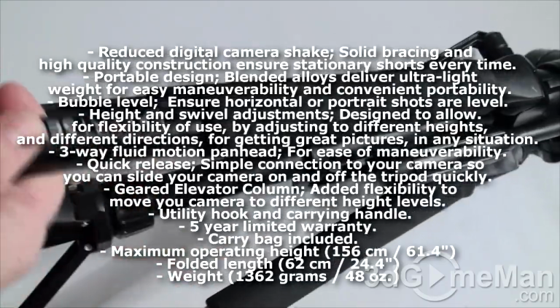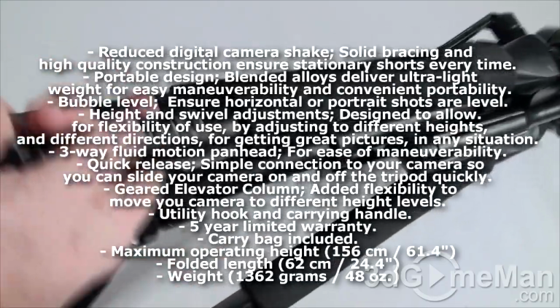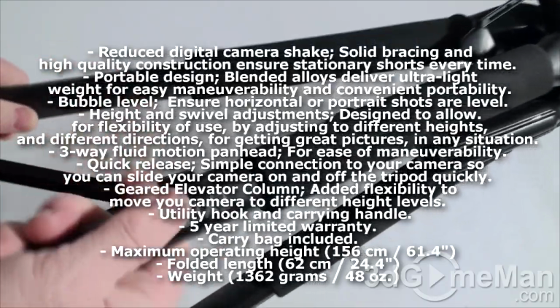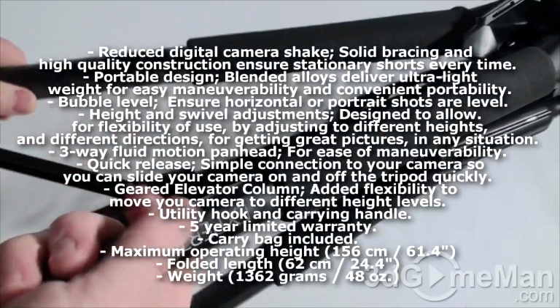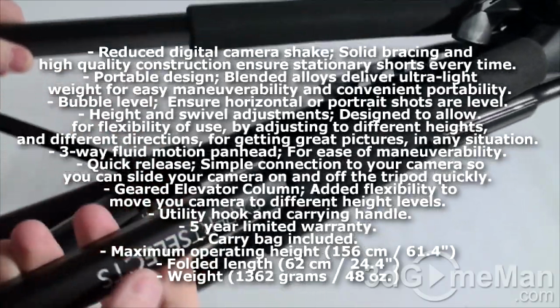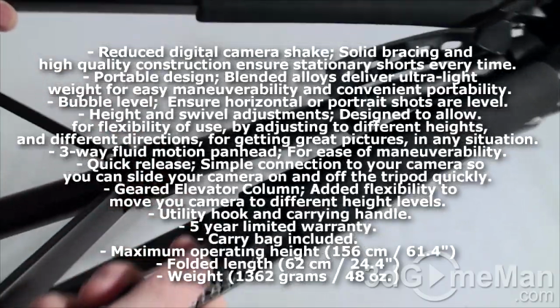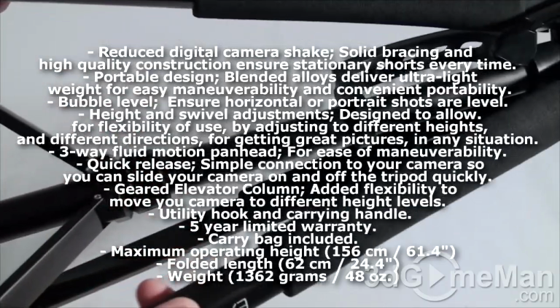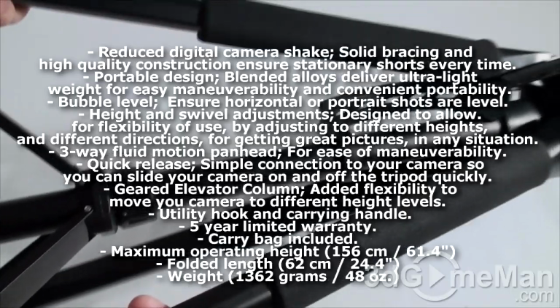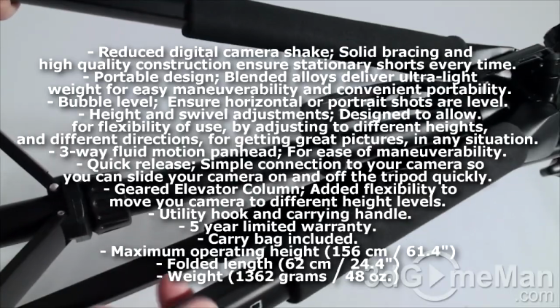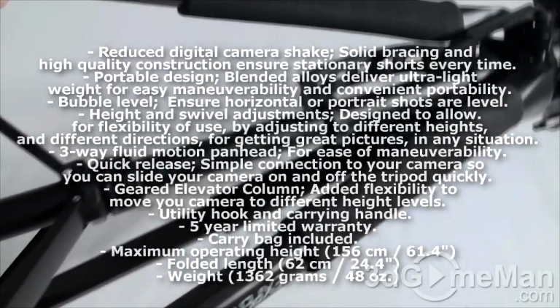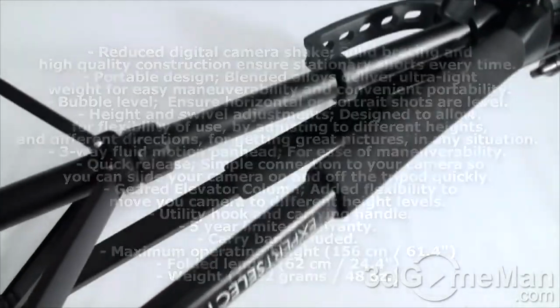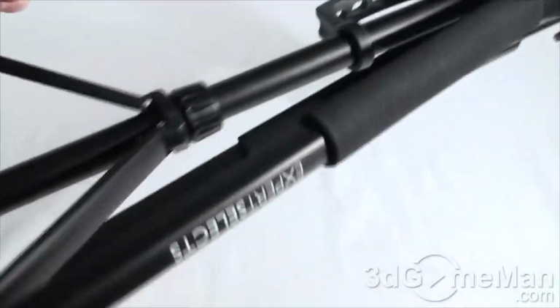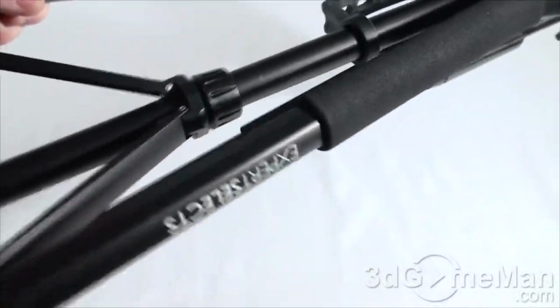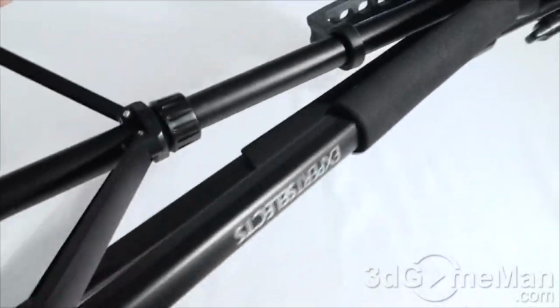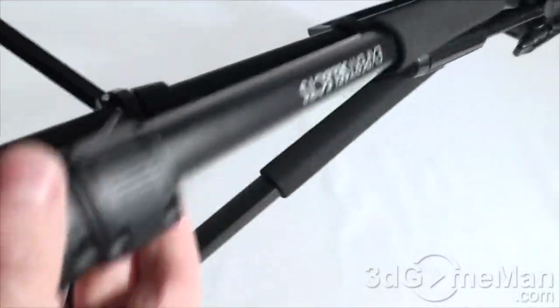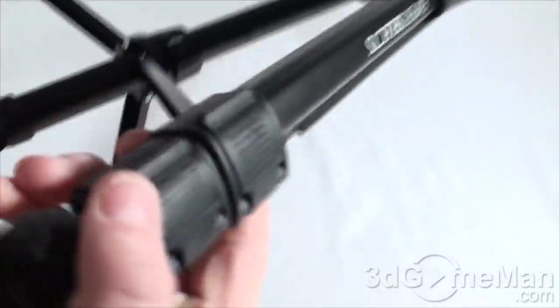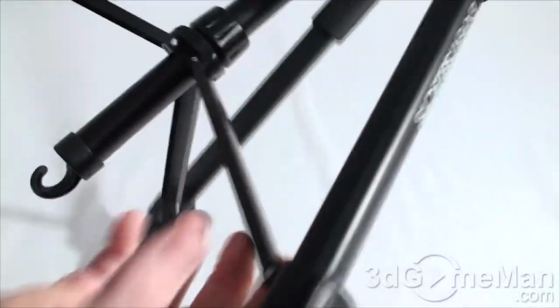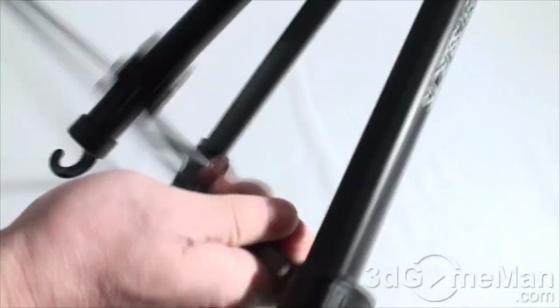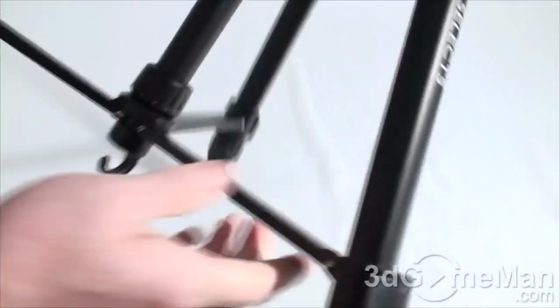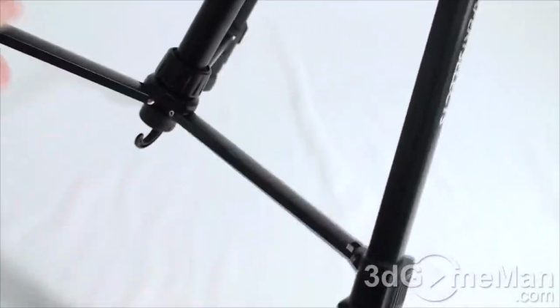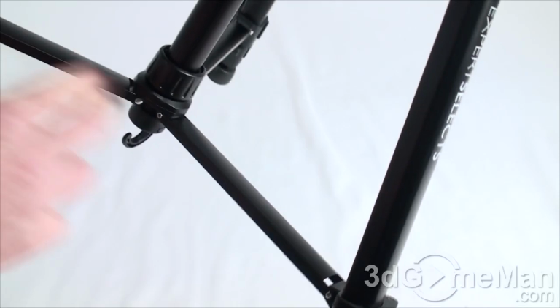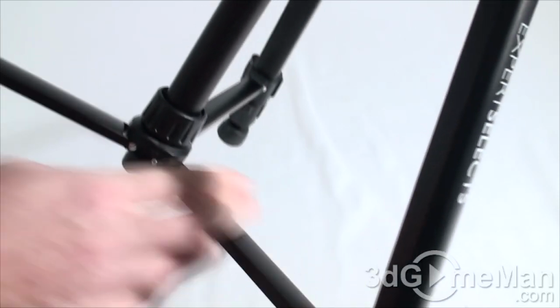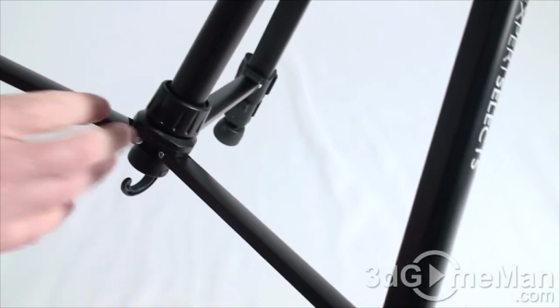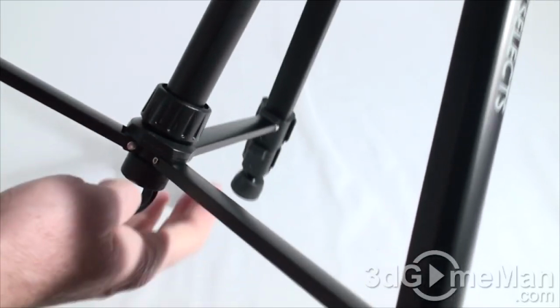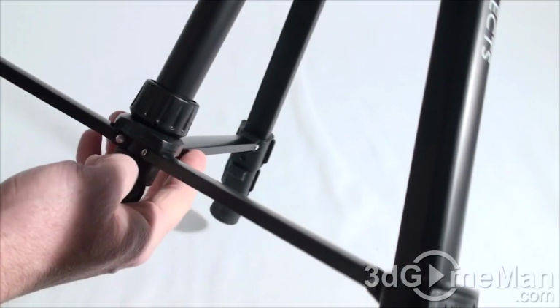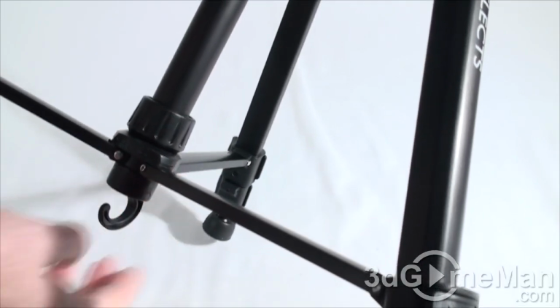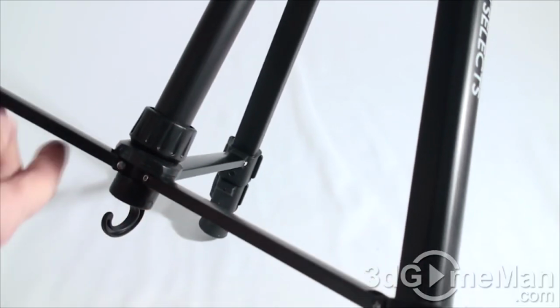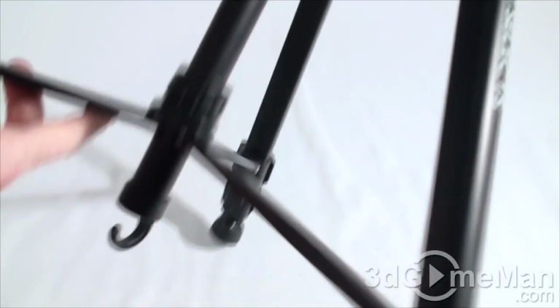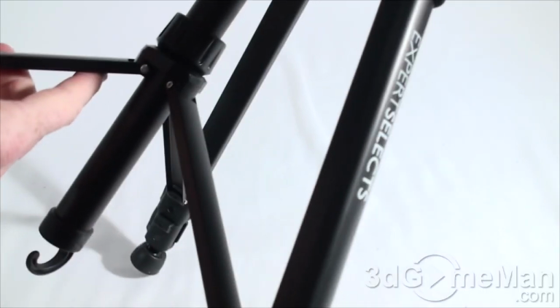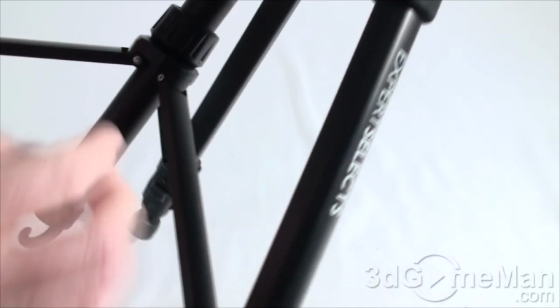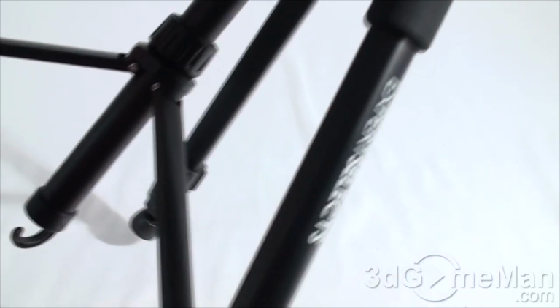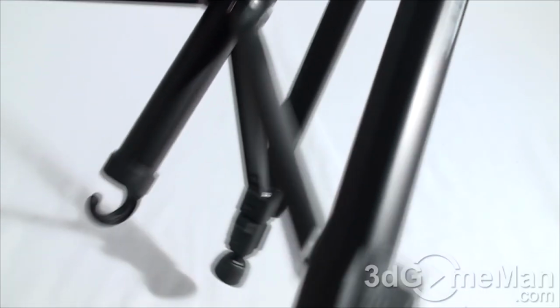The legs are constructed from thick aluminum. It has a support in the middle — some tripods do not have this.